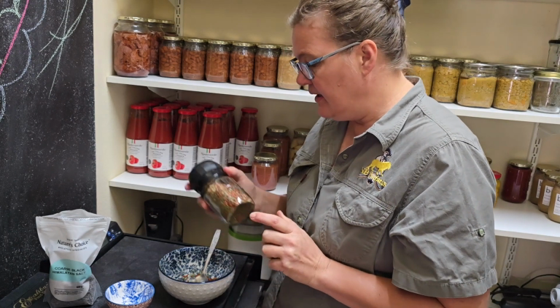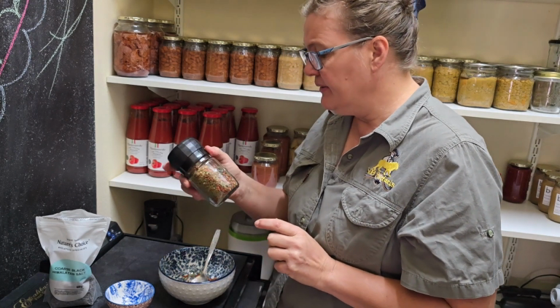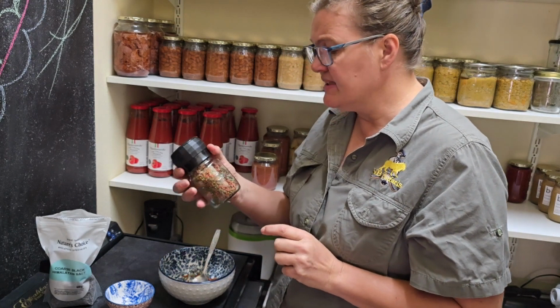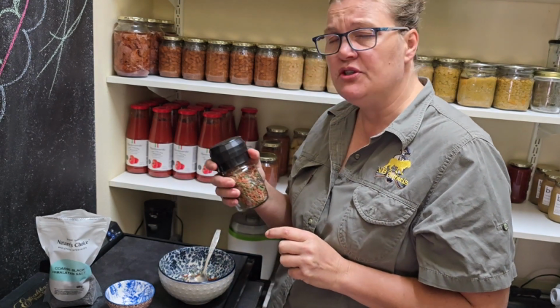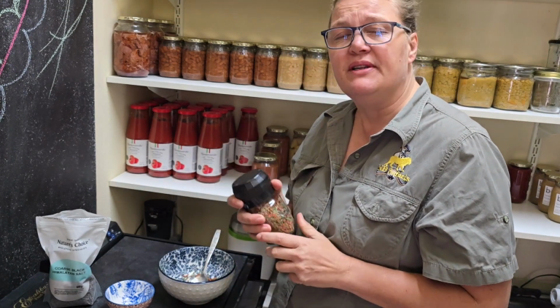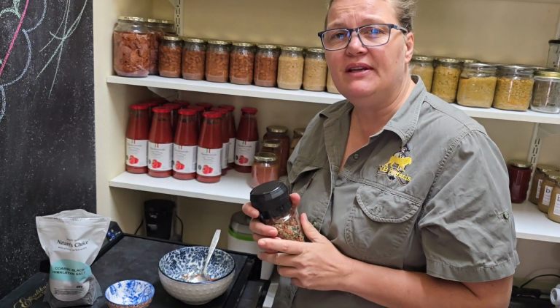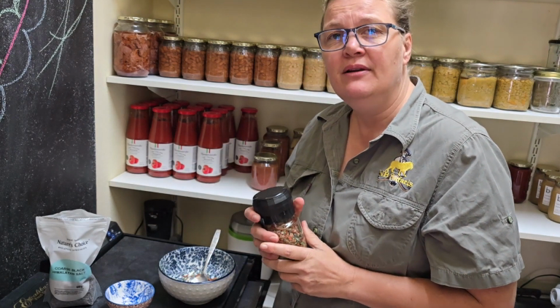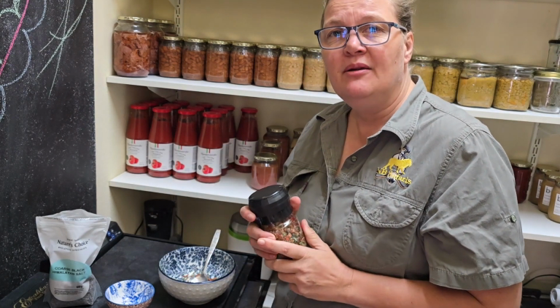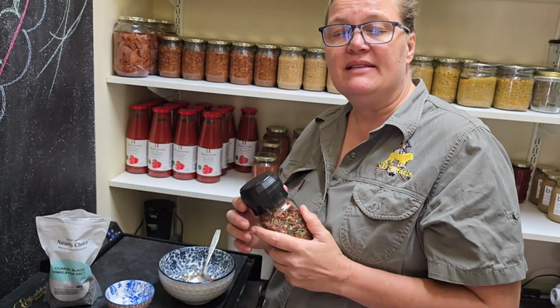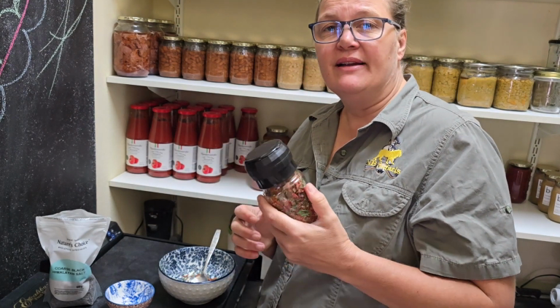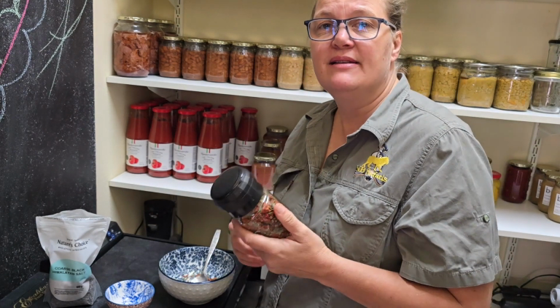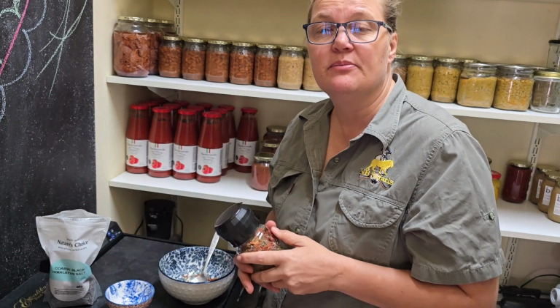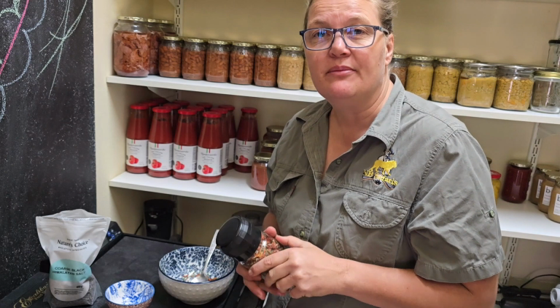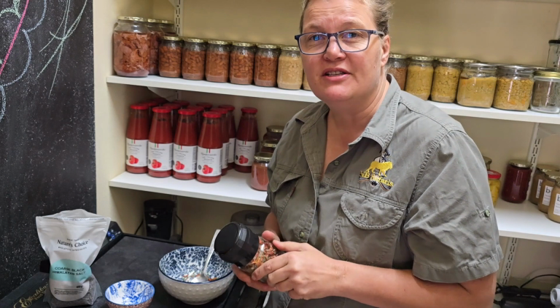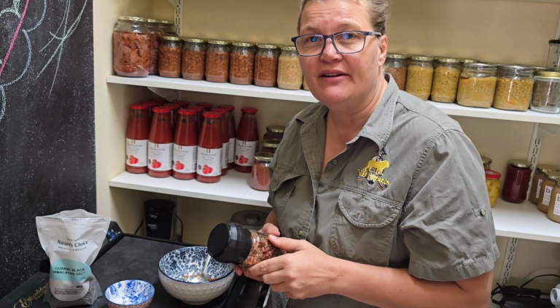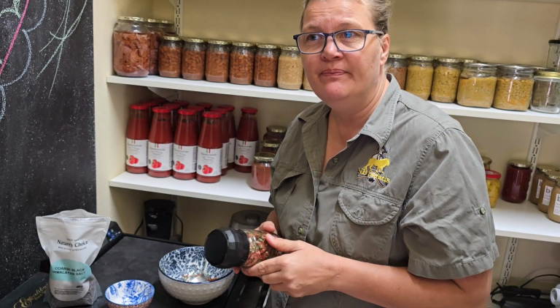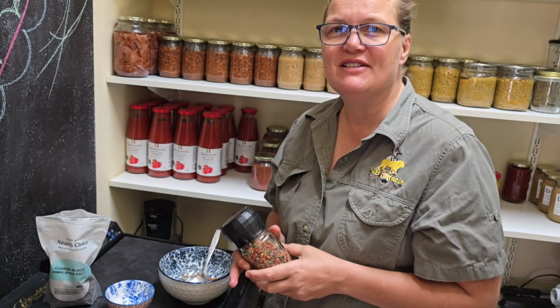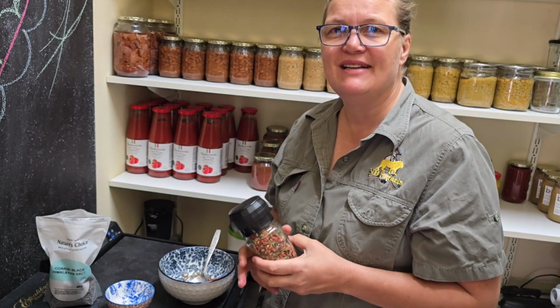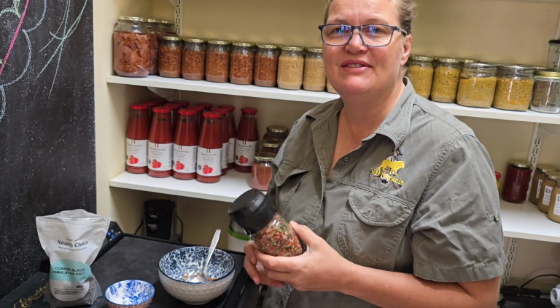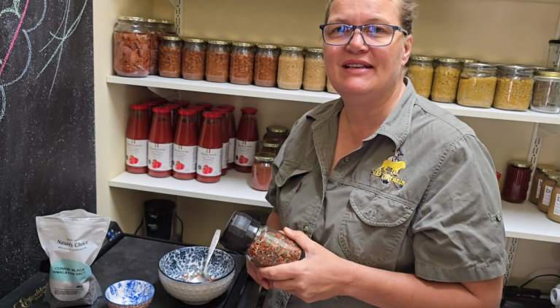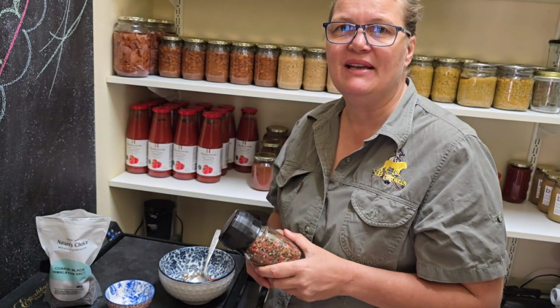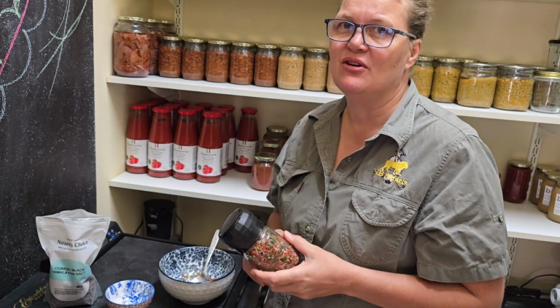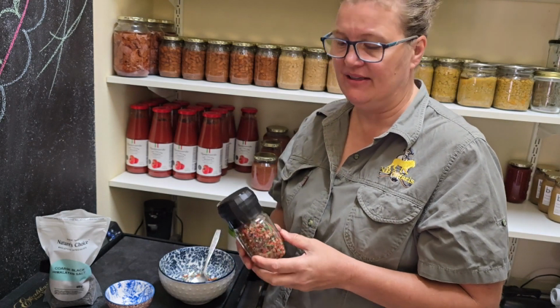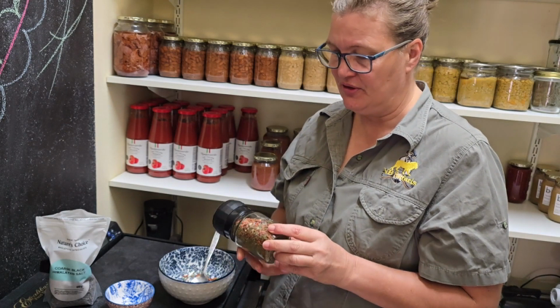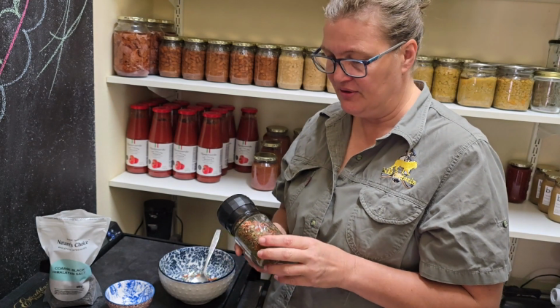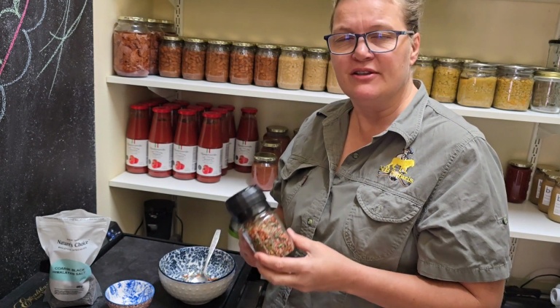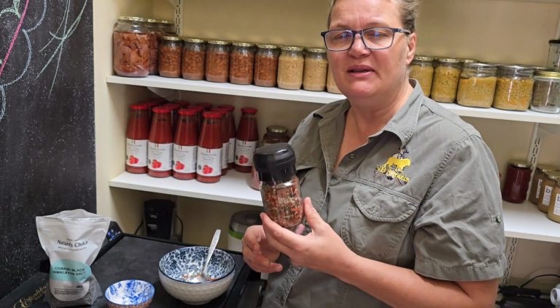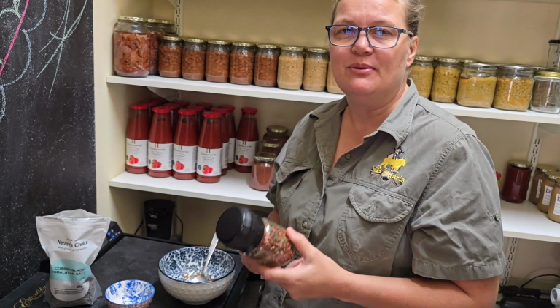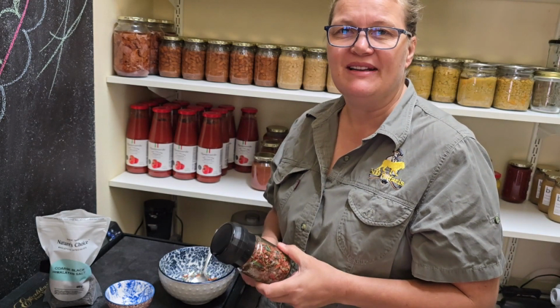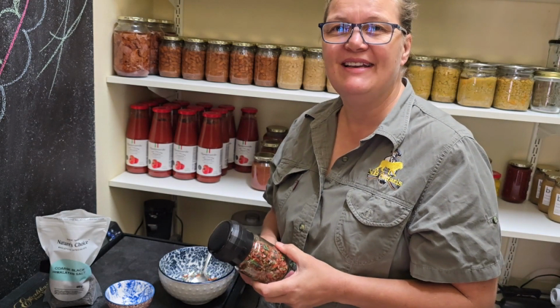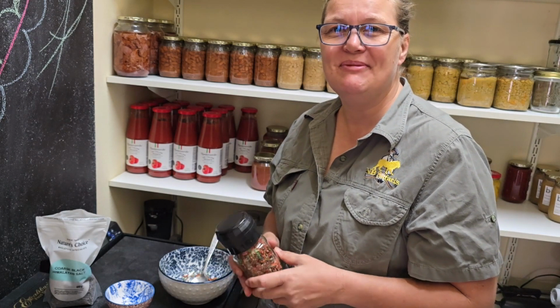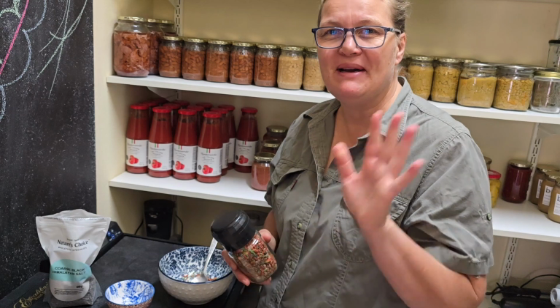Anyway guys, if you enjoyed this video, please like it and subscribe to the channel. I'd just love to keep making content for you, so please support me. Thank you. Bye bye.